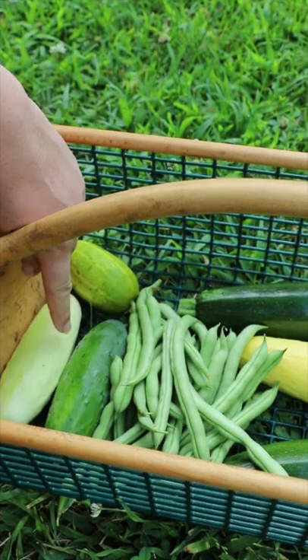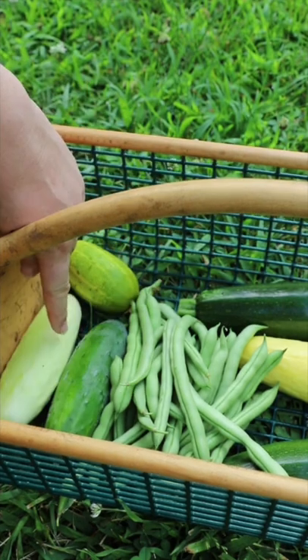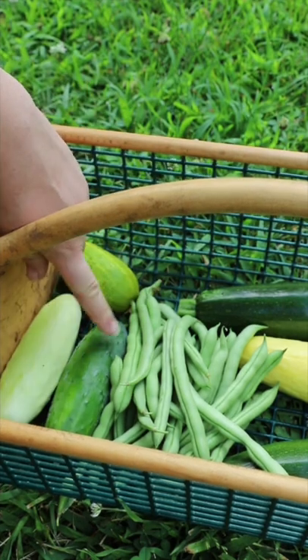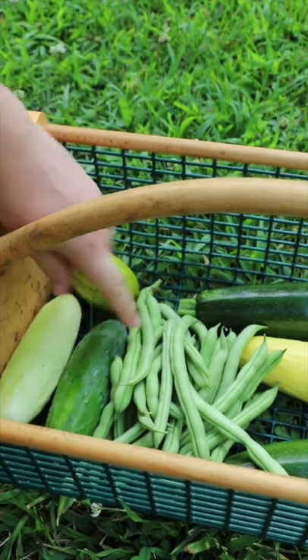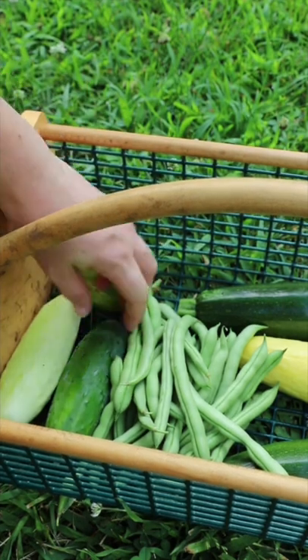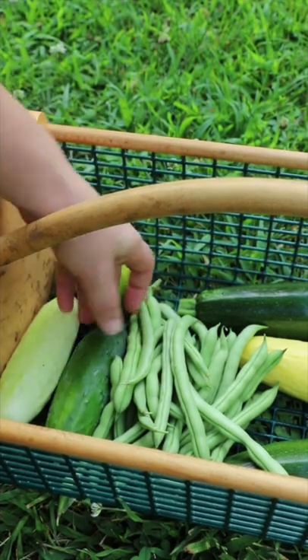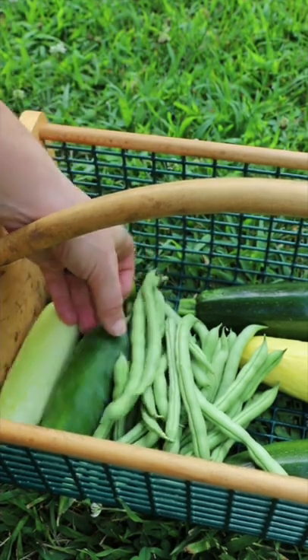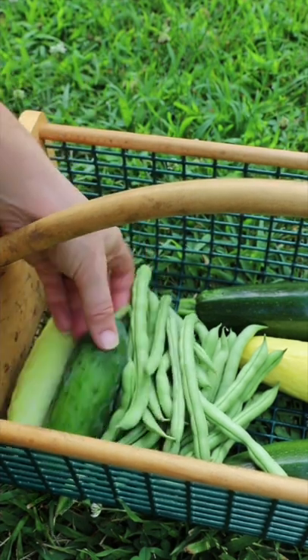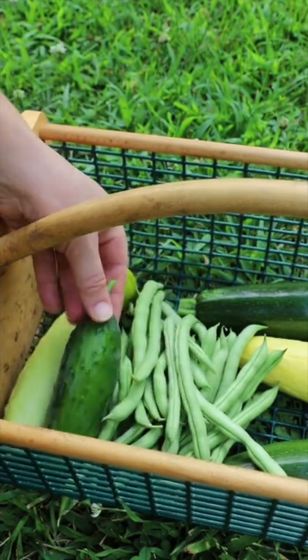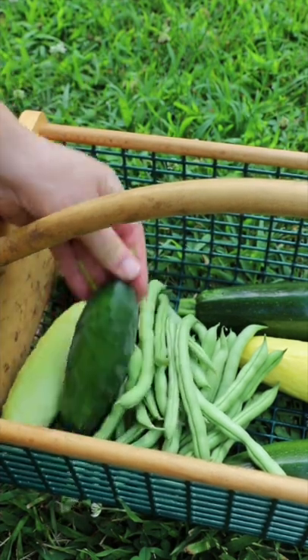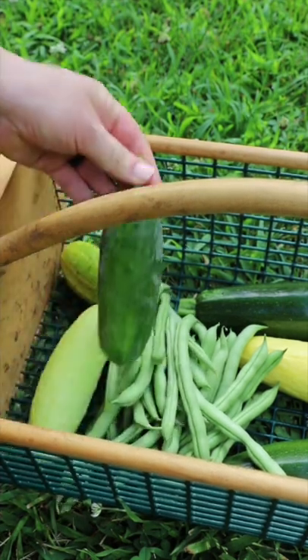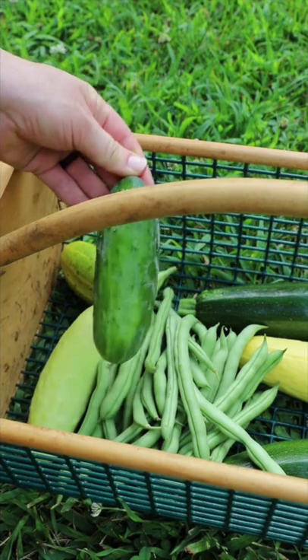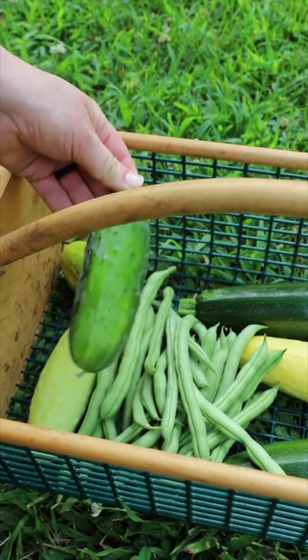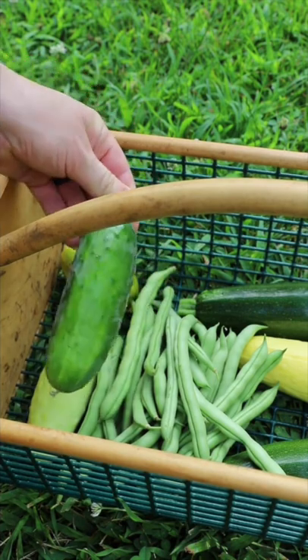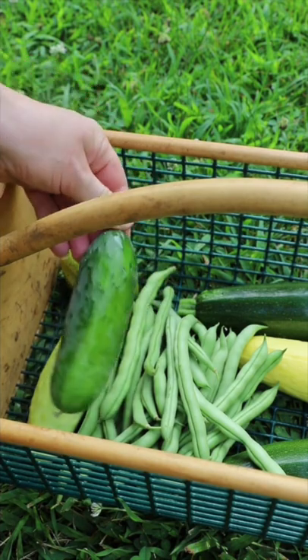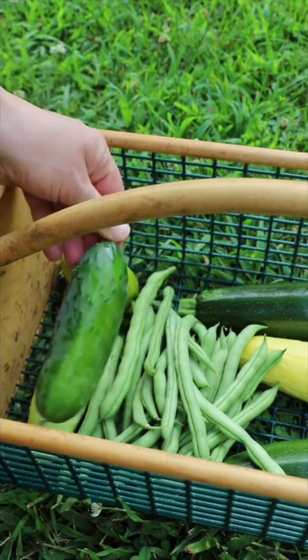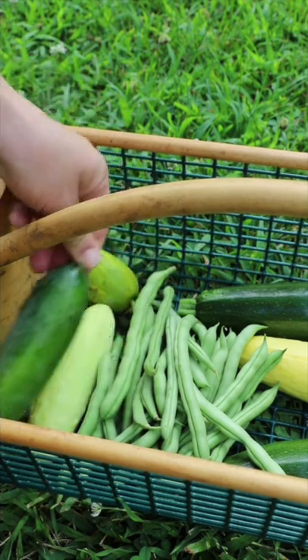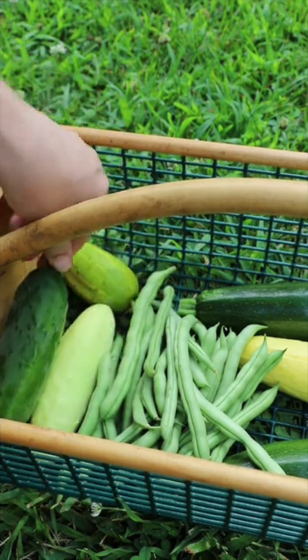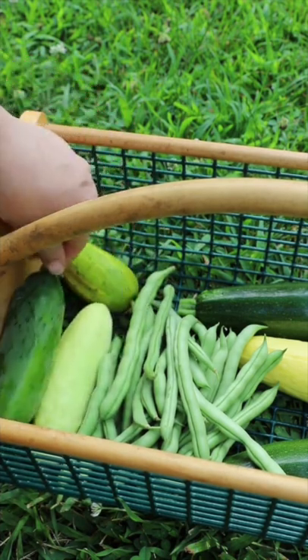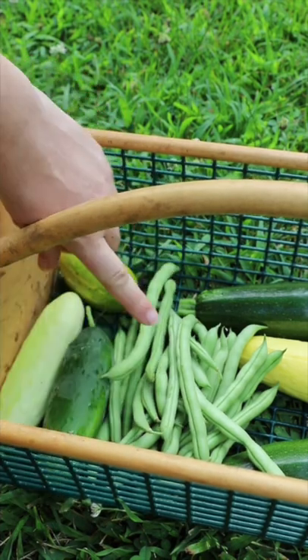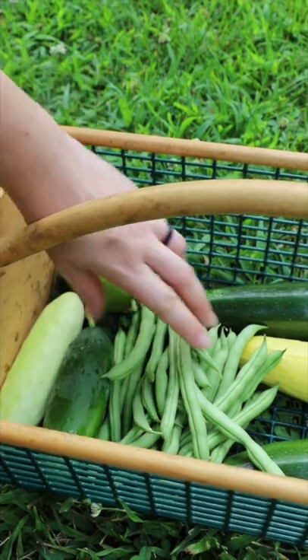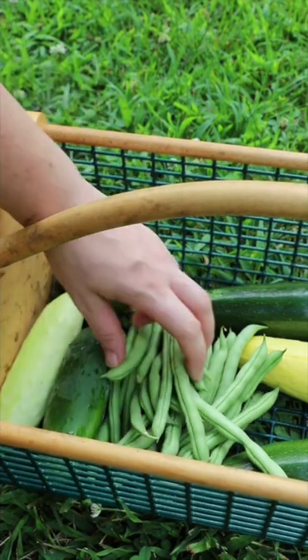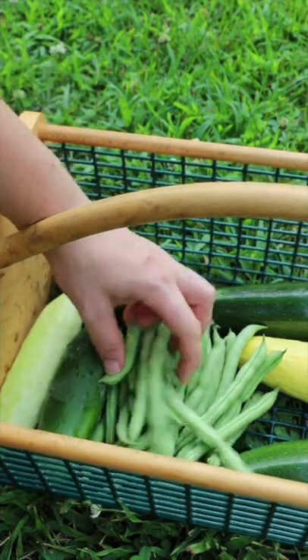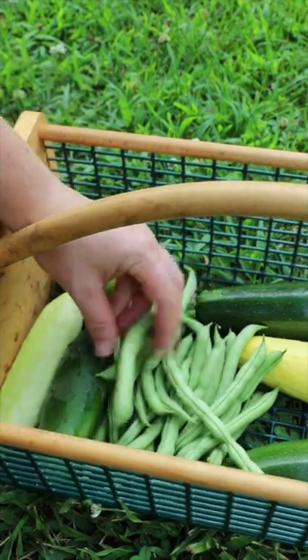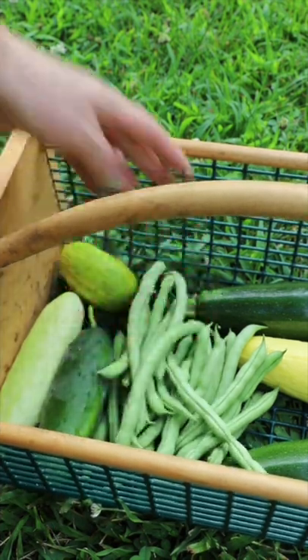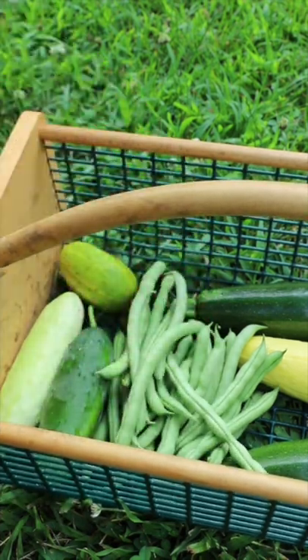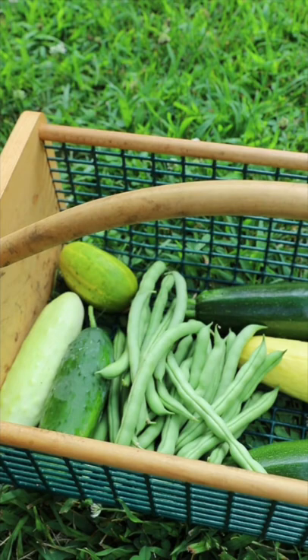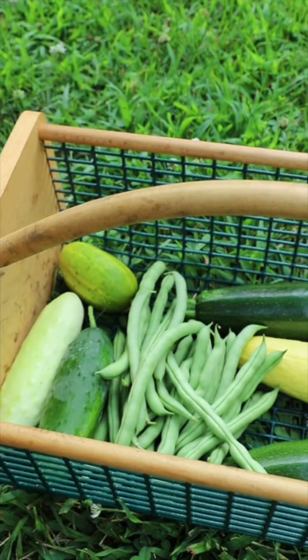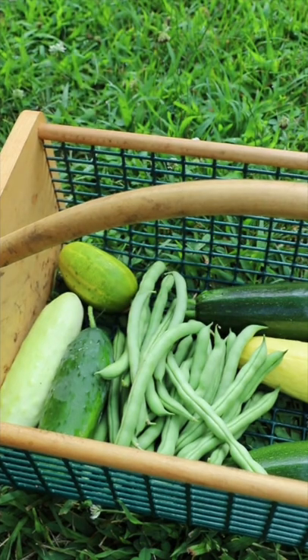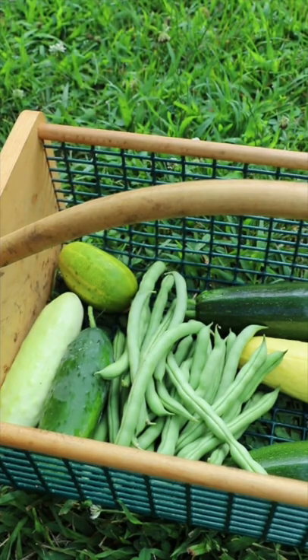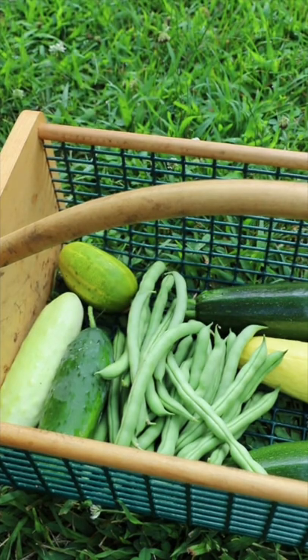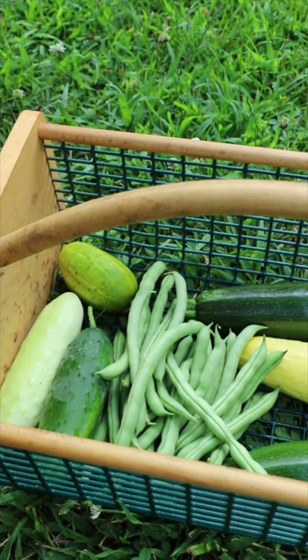Silver slicer. This is a New York 264 slicing cucumber from Fruition Seeds, and we have pulling green beans that I've been harvesting pretty much every day or every other day.